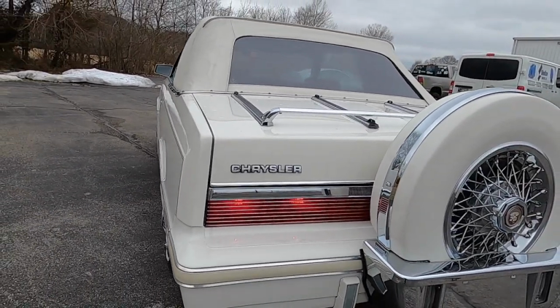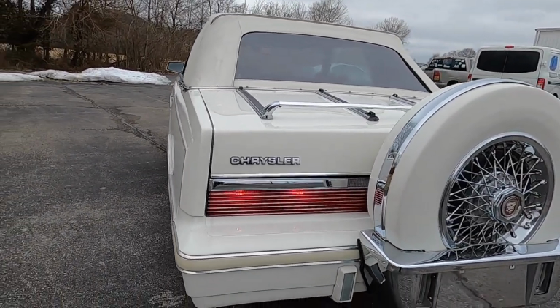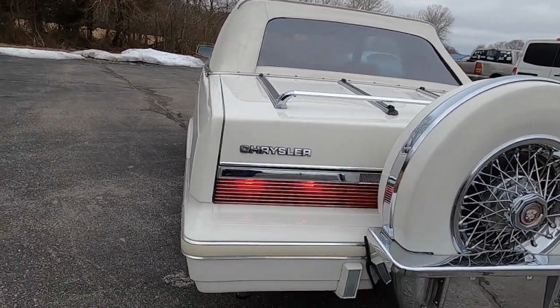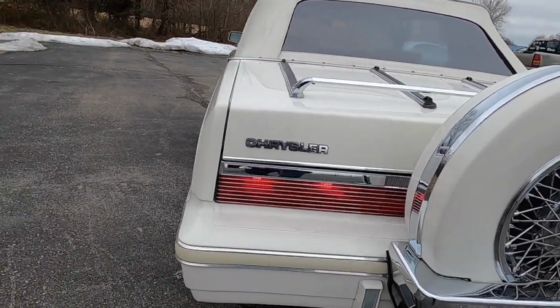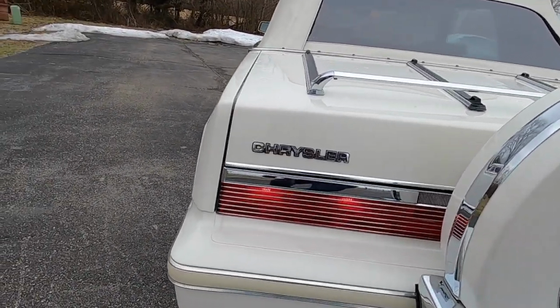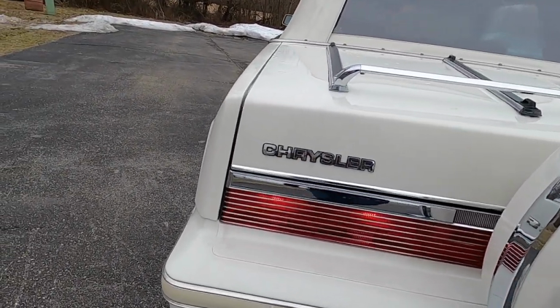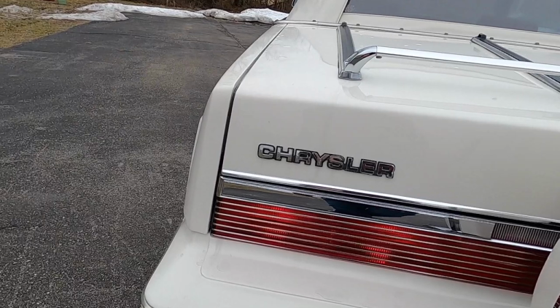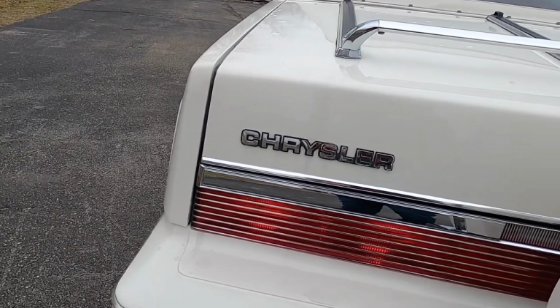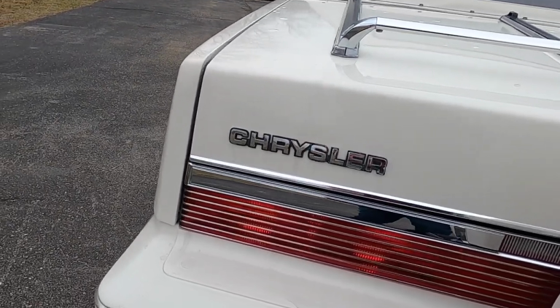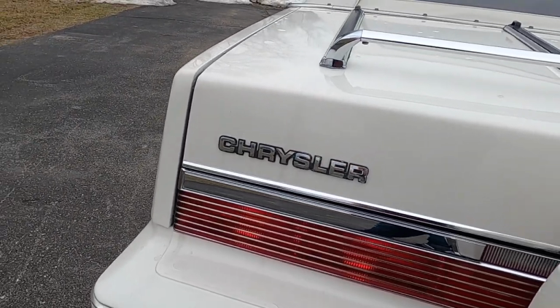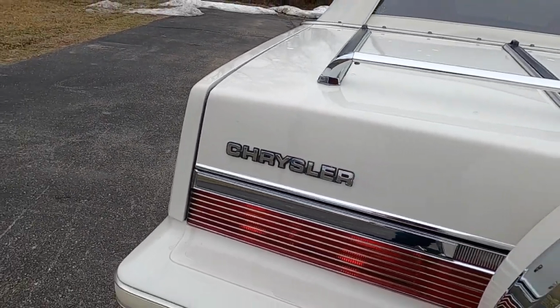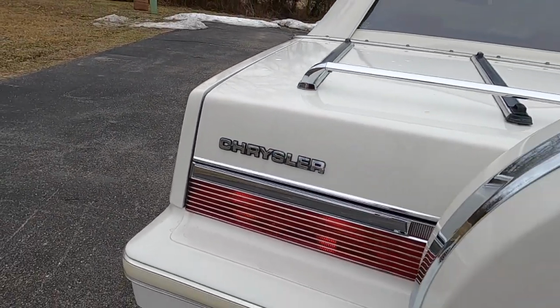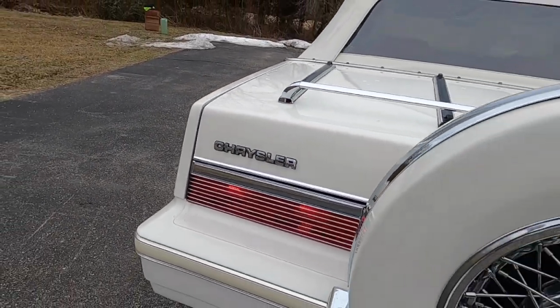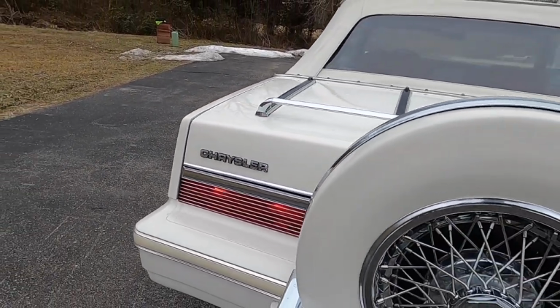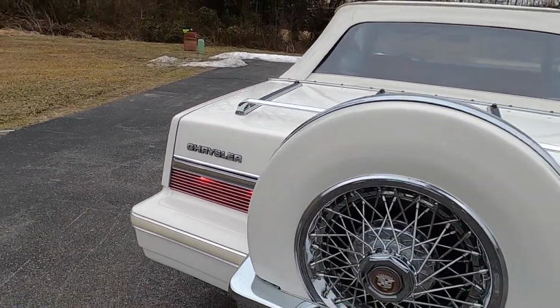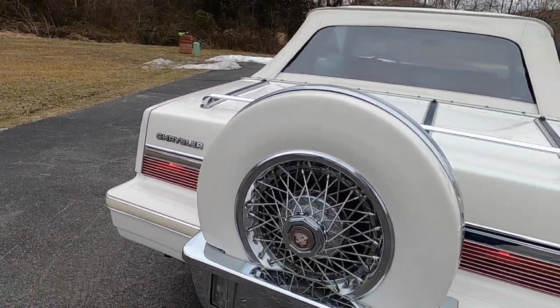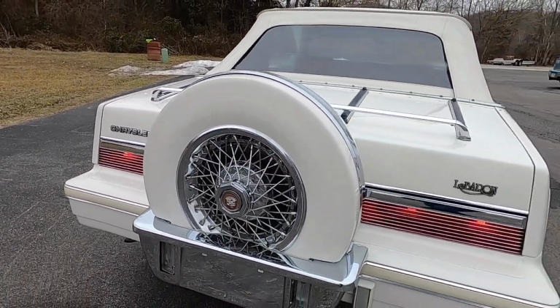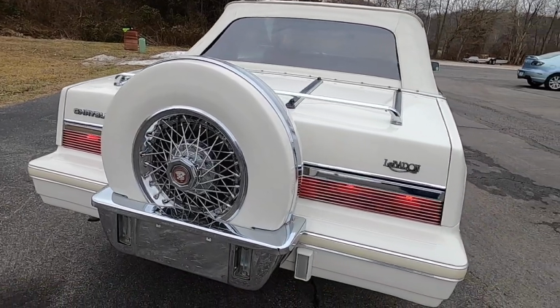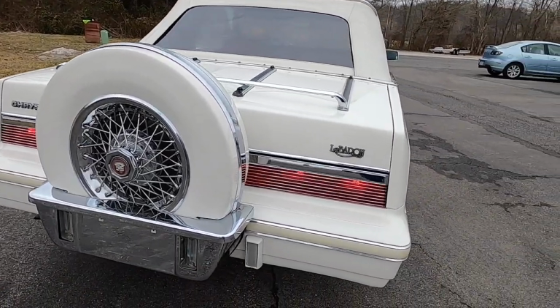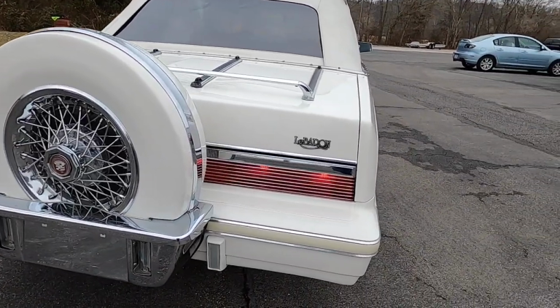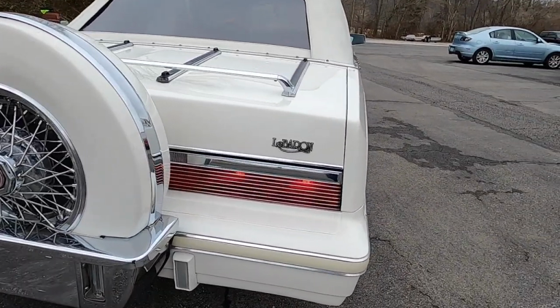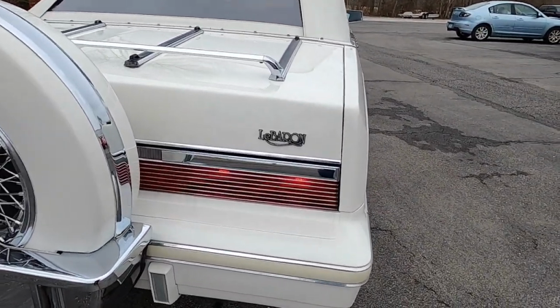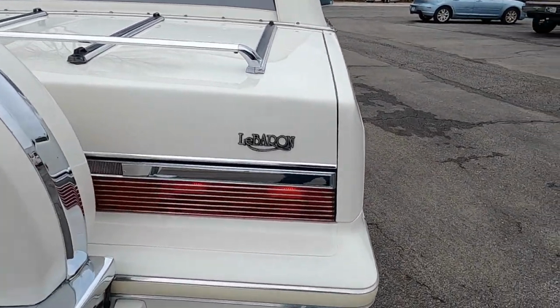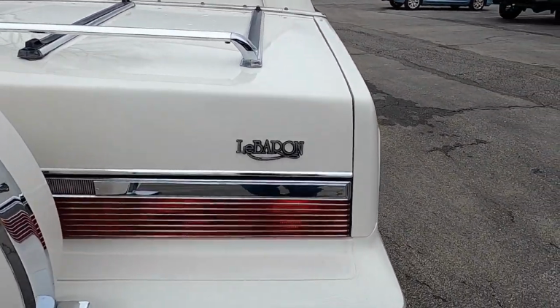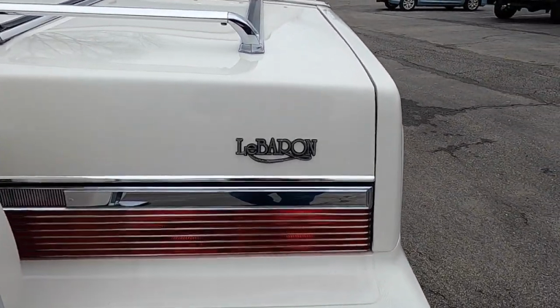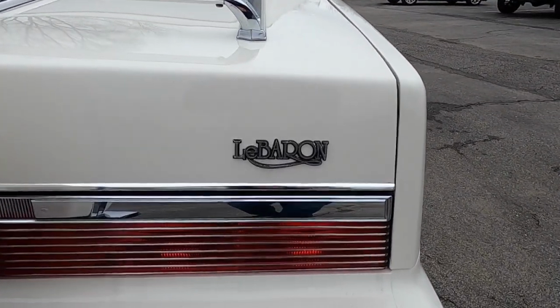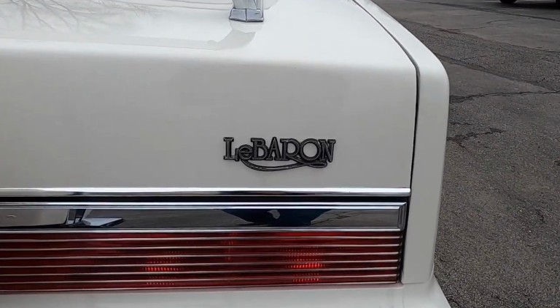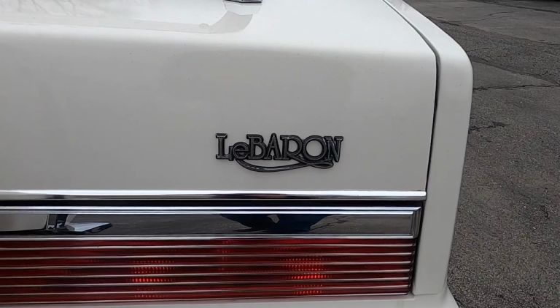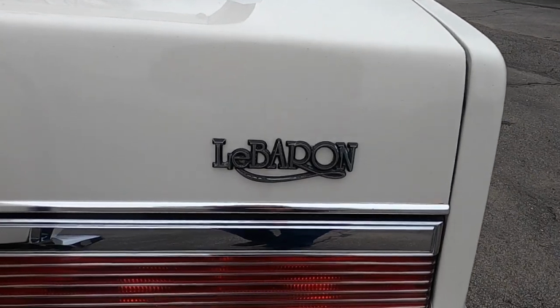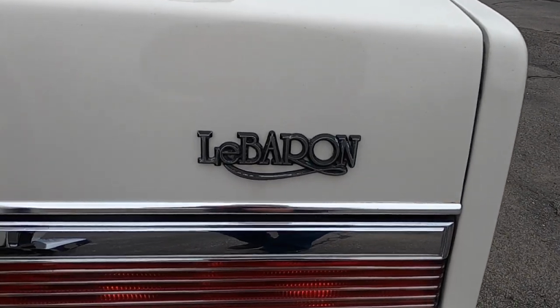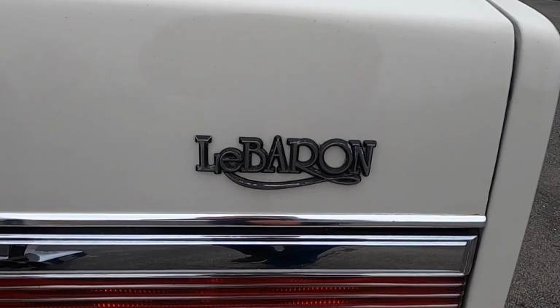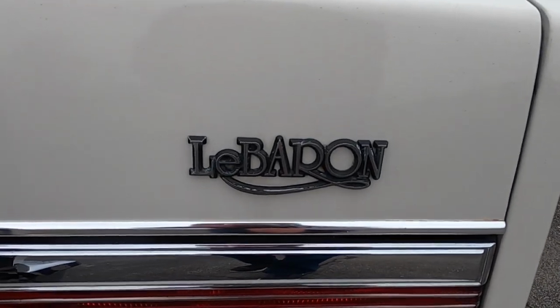This is basically a newer version of the rich Corinthian leather, as made famous by Ricardo Montalban, famous for his roles in both Planet of the Apes and Star Trek. As was Corinthian leather, Mark Cross leather in the LeBaron was nothing more than a marketing strategy that portrayed a more up-level premium product, when in fact it was the same leather used in all Chrysler products.